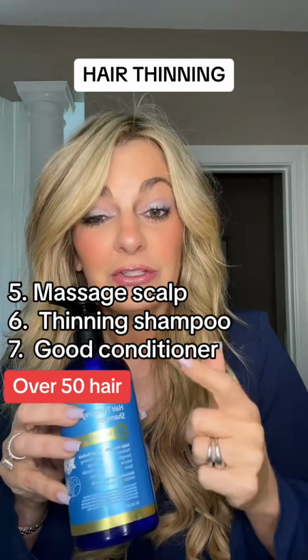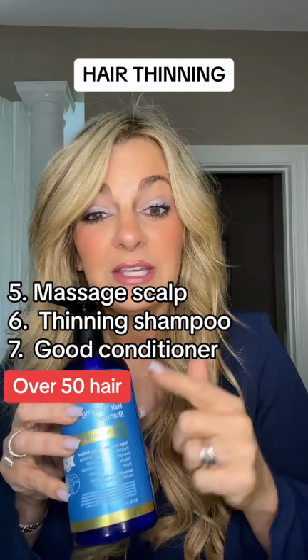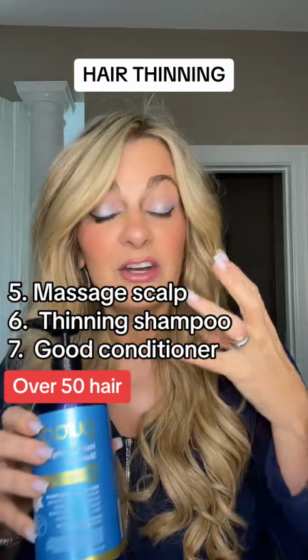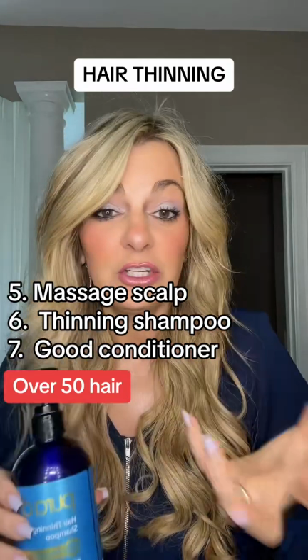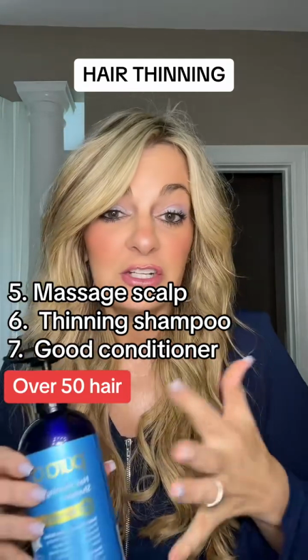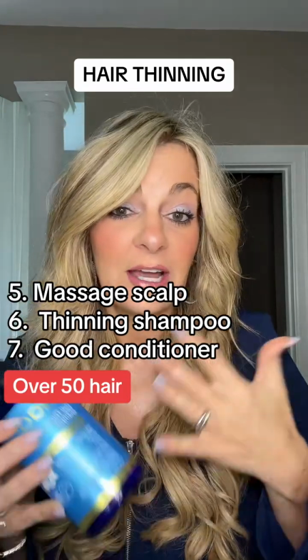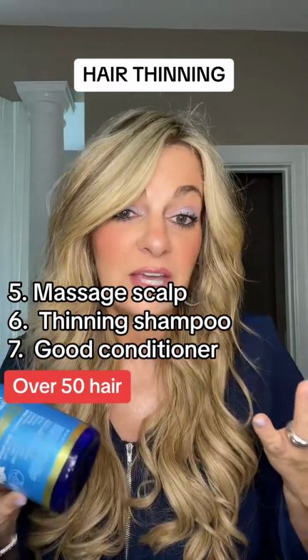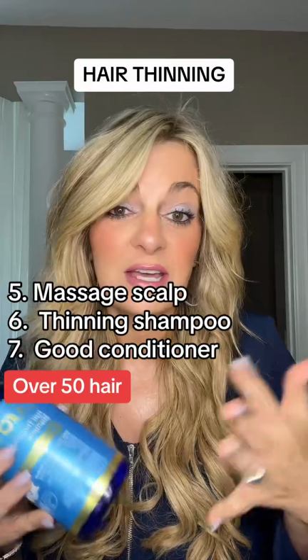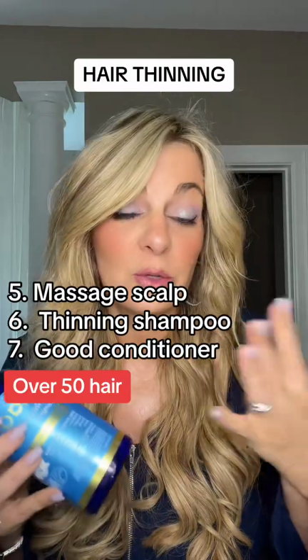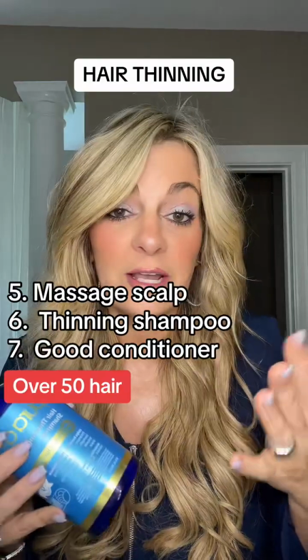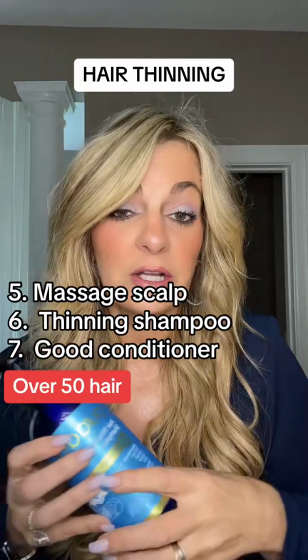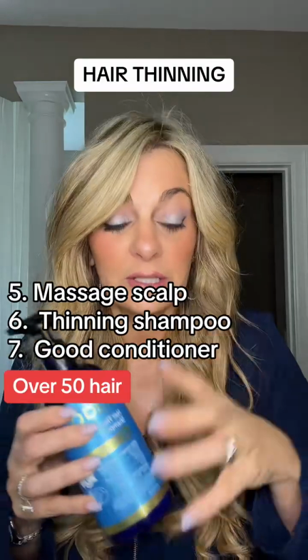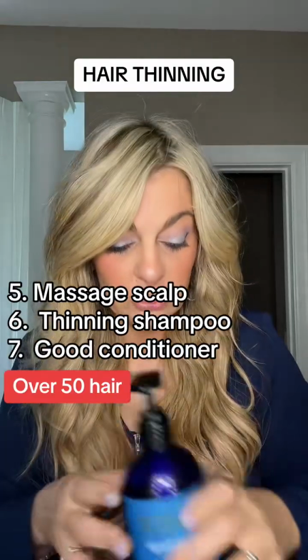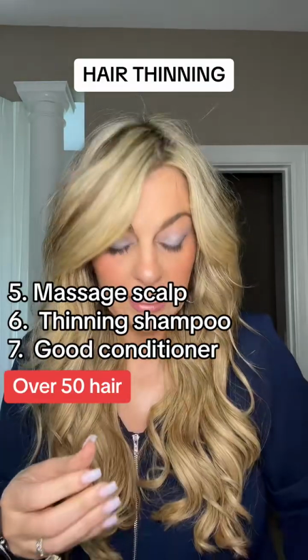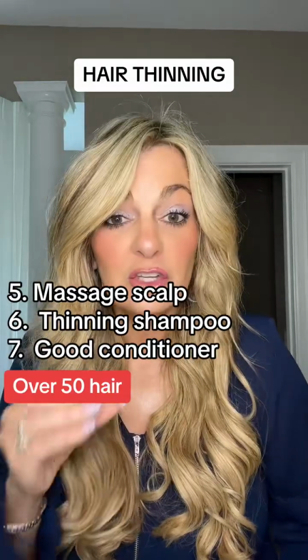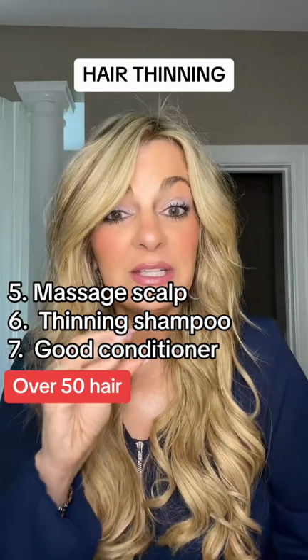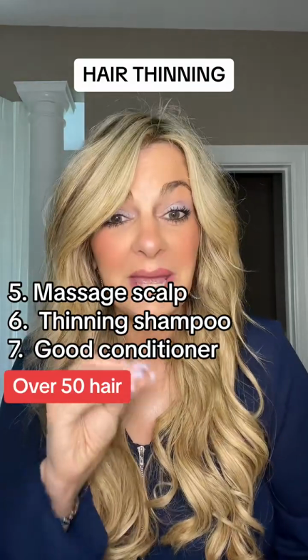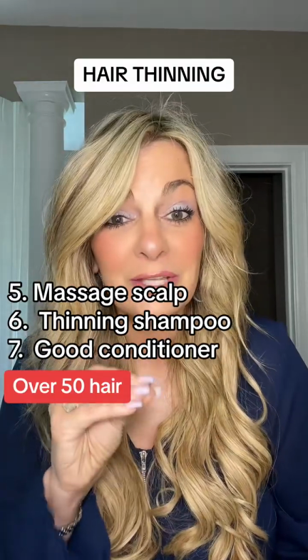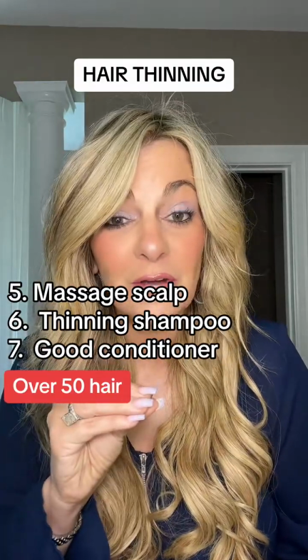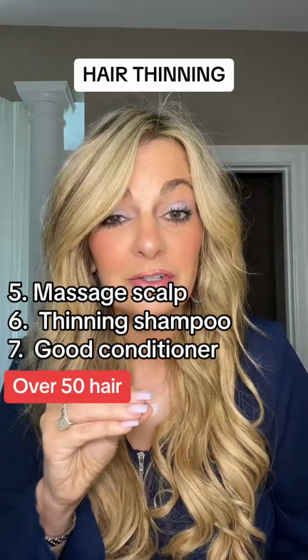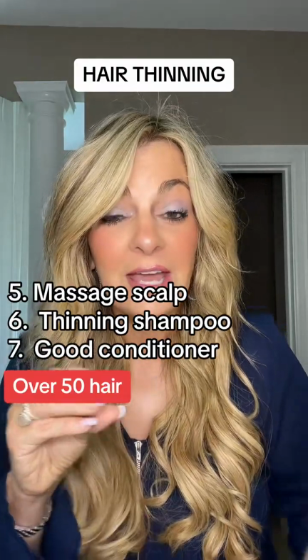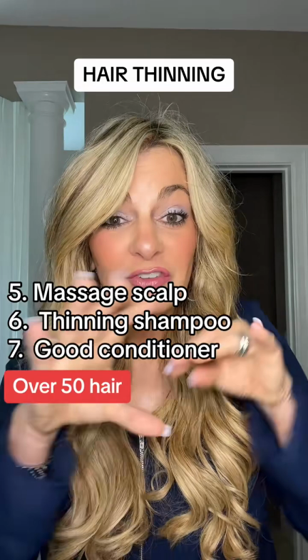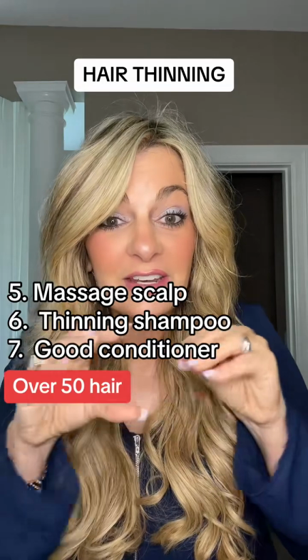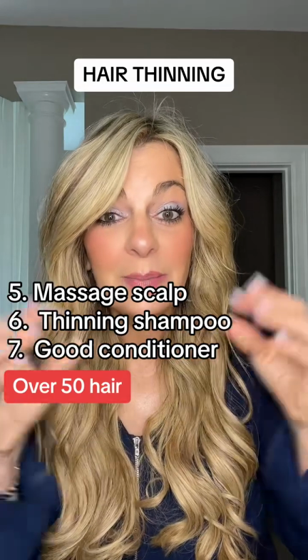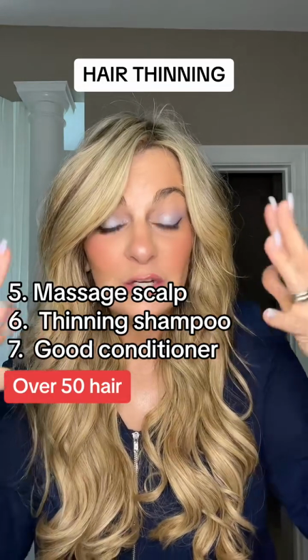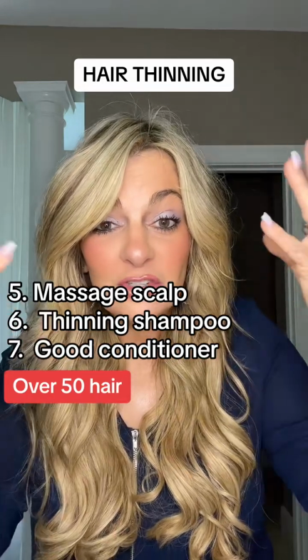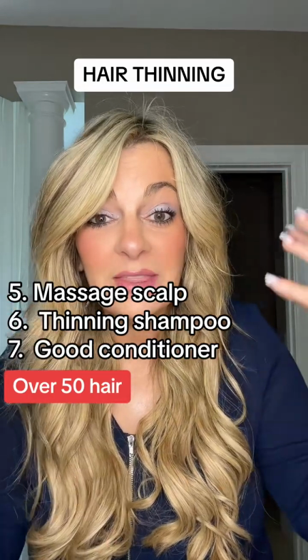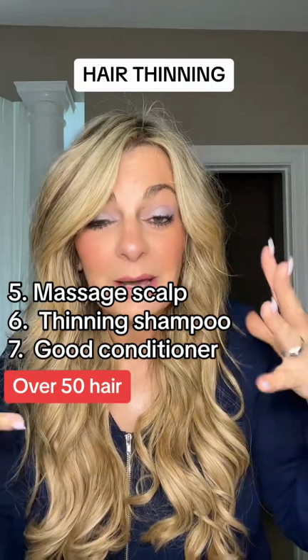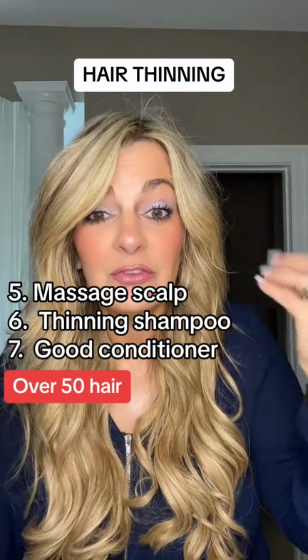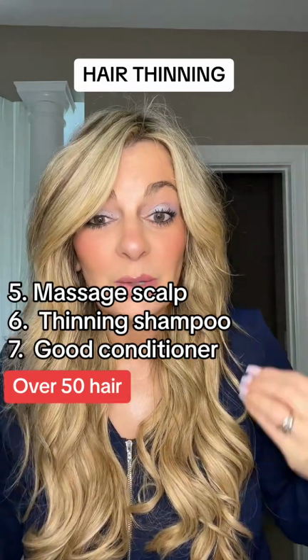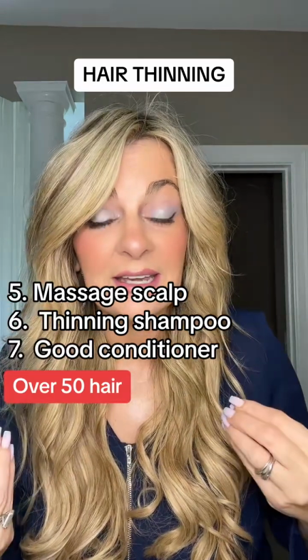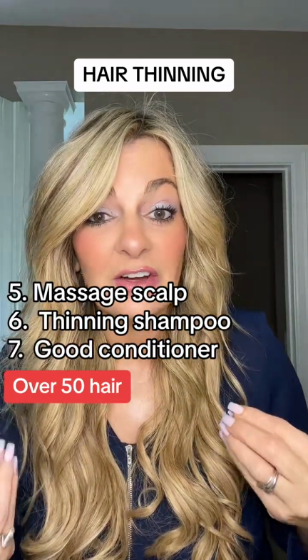Use a really good conditioner — I use Kerastase or Moroccan Oil. Really make sure that you're pampering those follicles, feeding them, and making sure that when they come out, they're really well taken care of.